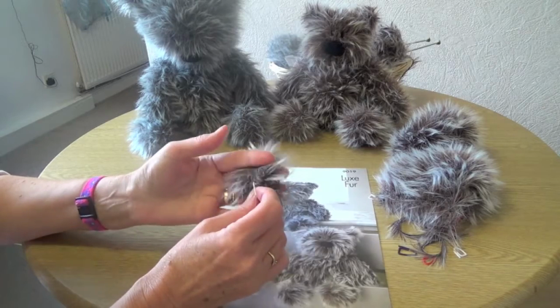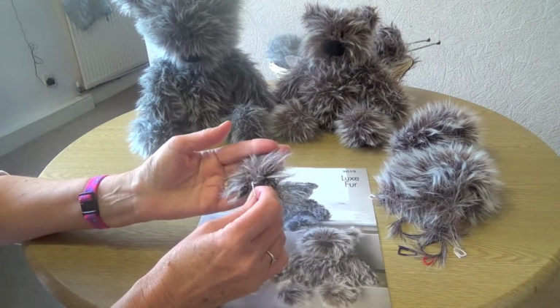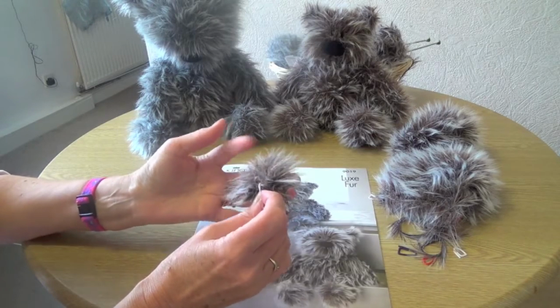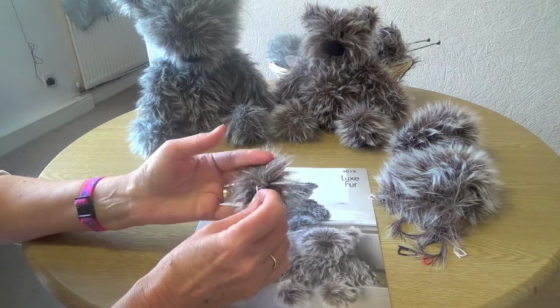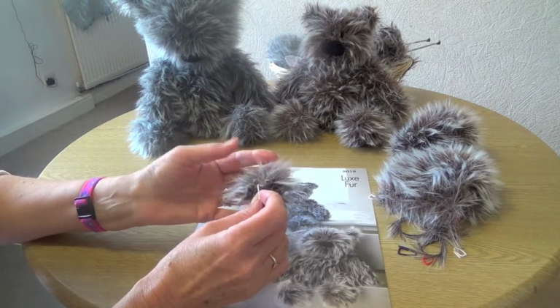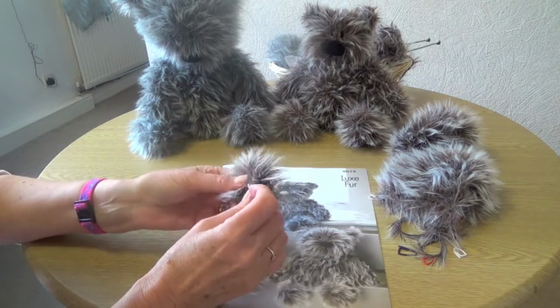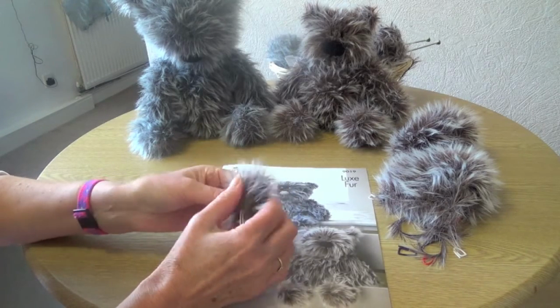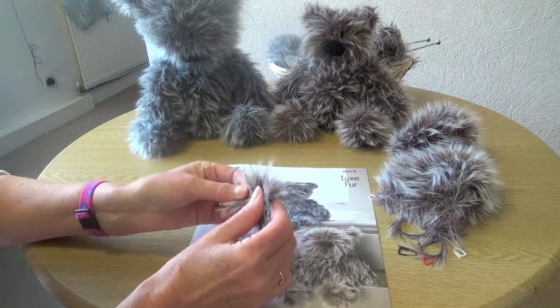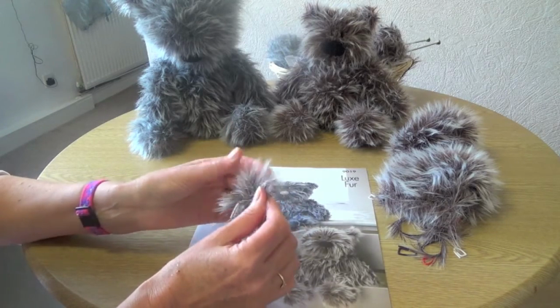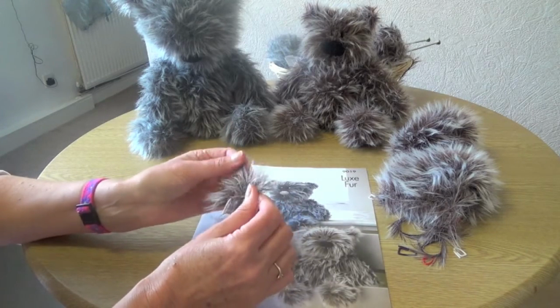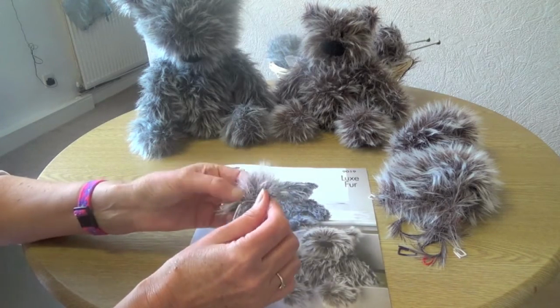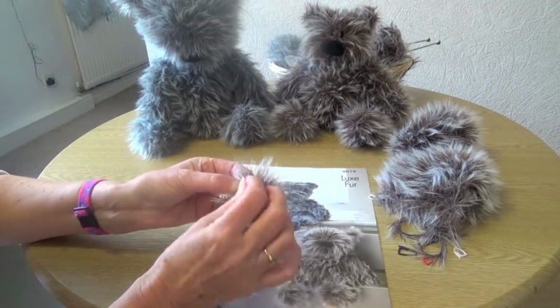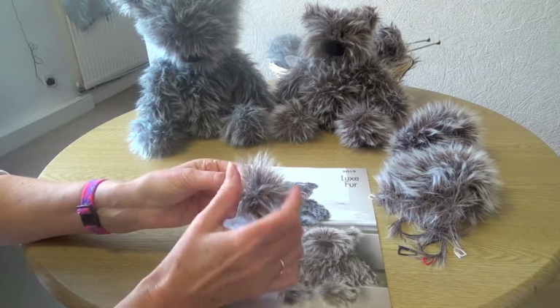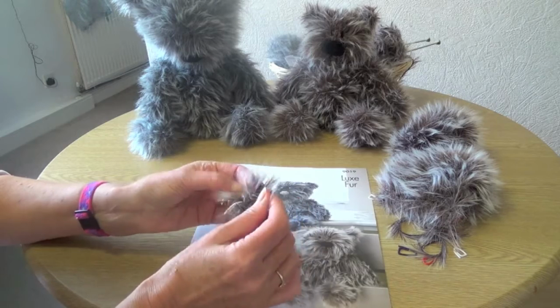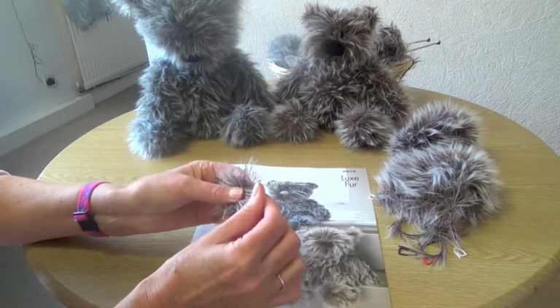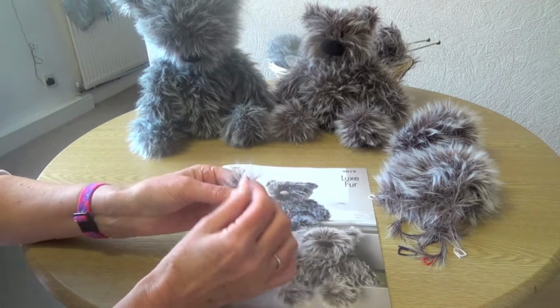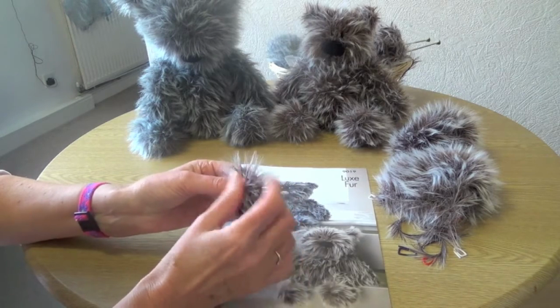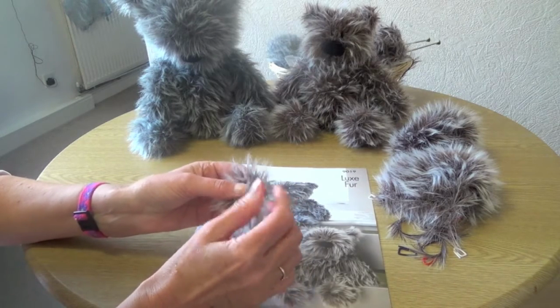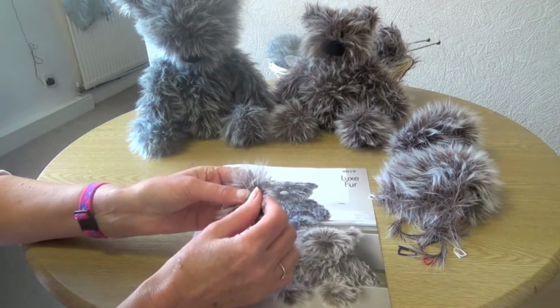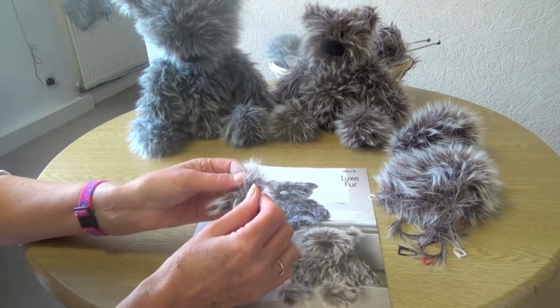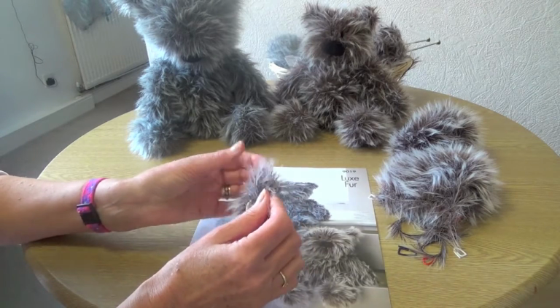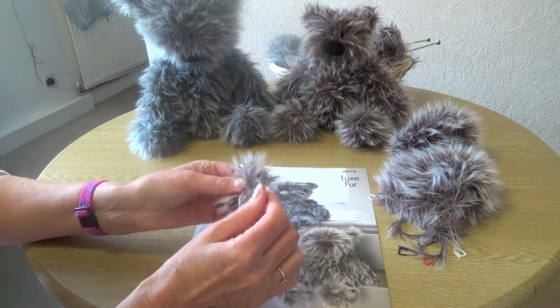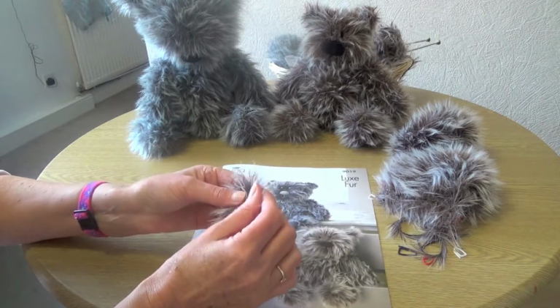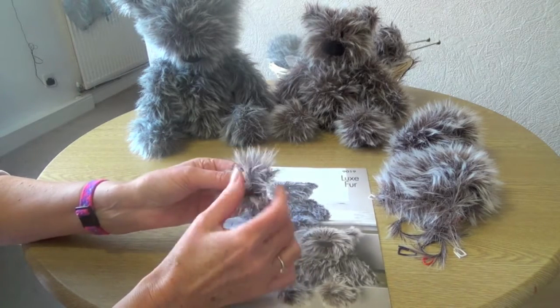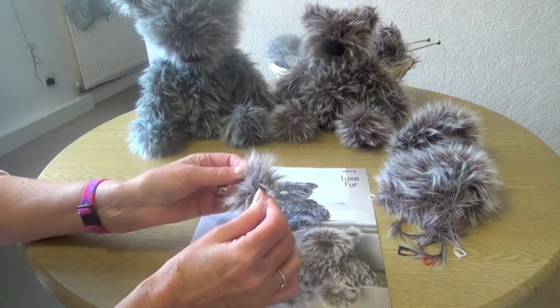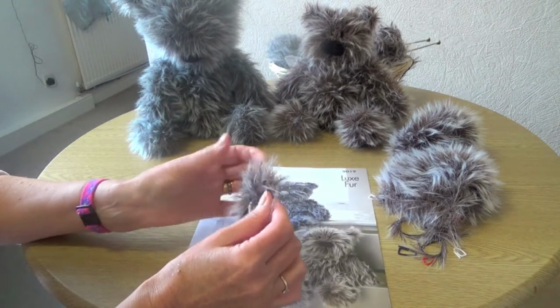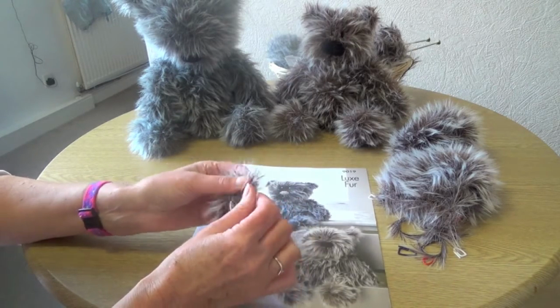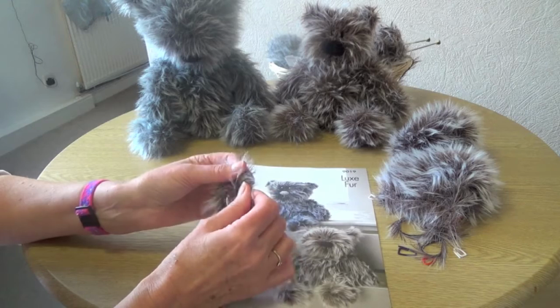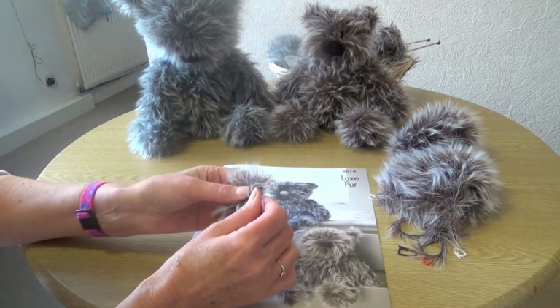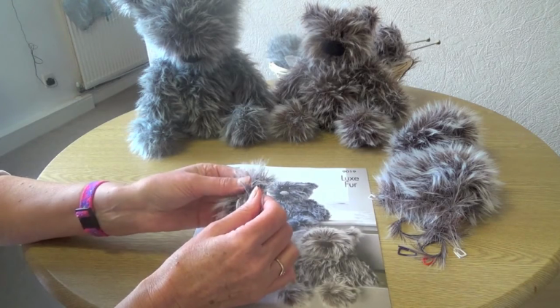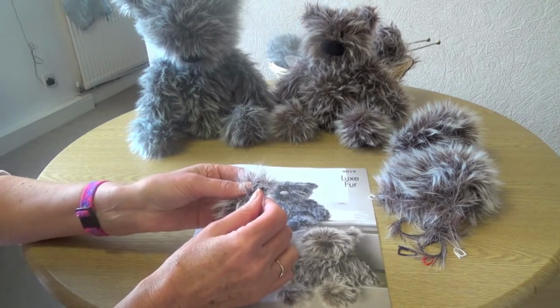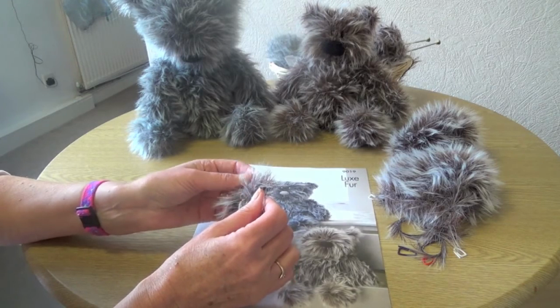So I hope you enjoy making the bears — I really have enjoyed it — and if you'd like to share a picture of your bear I'd be more than happy to see it. Happy knitting, see you soon!